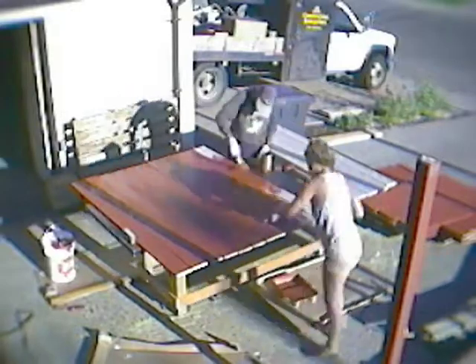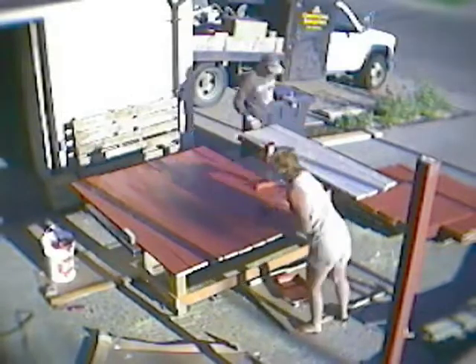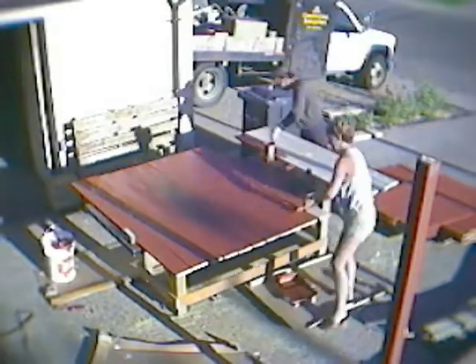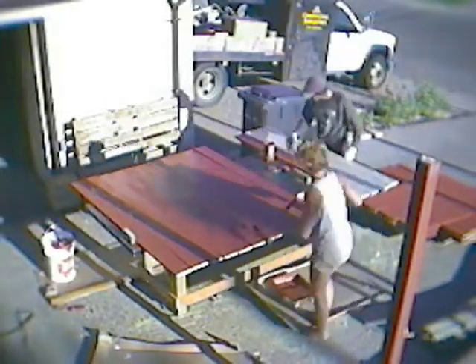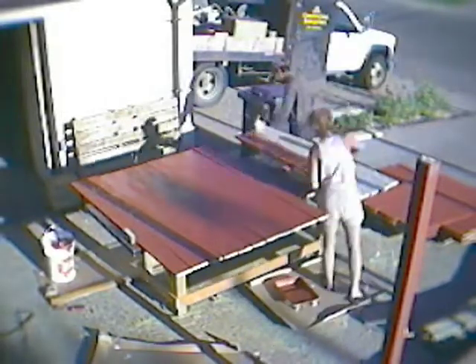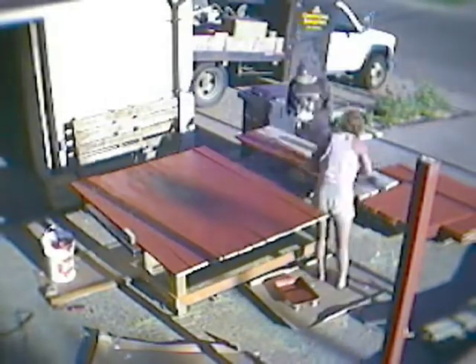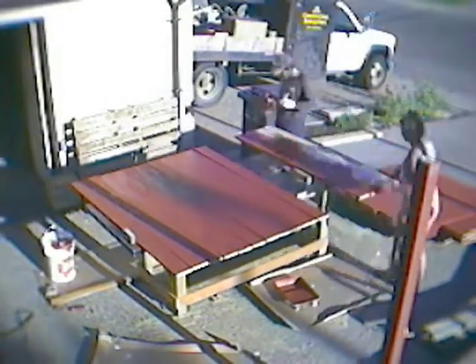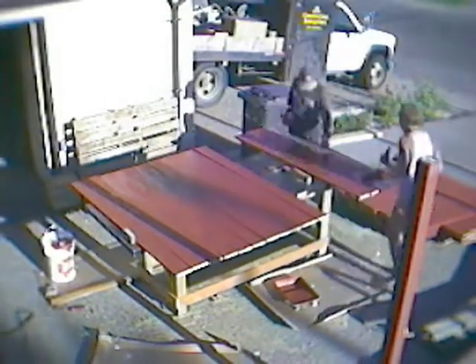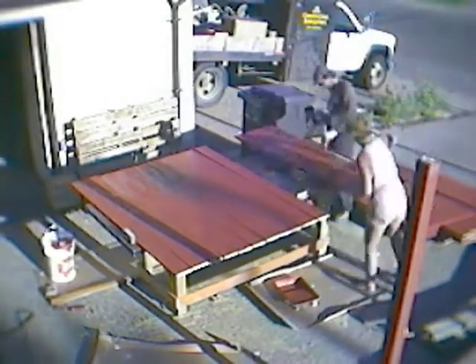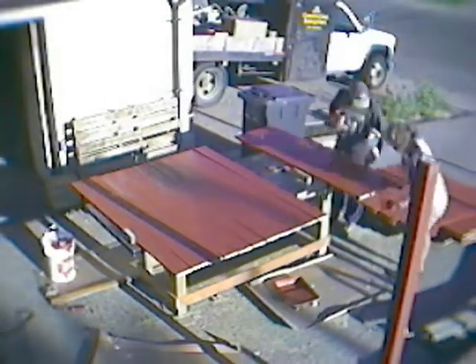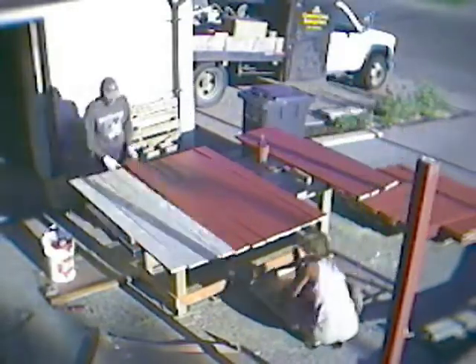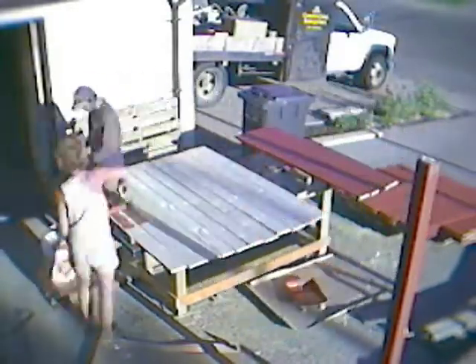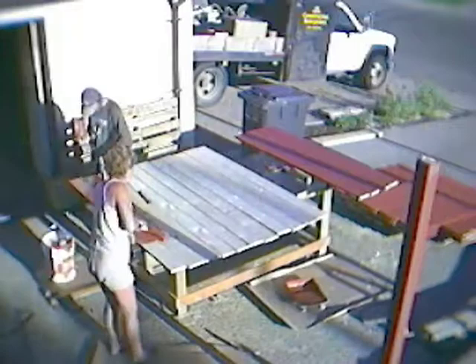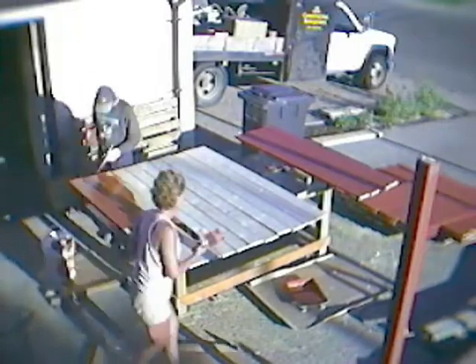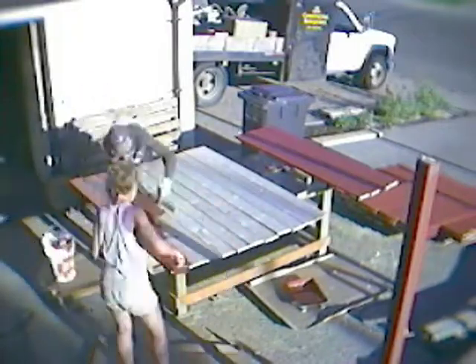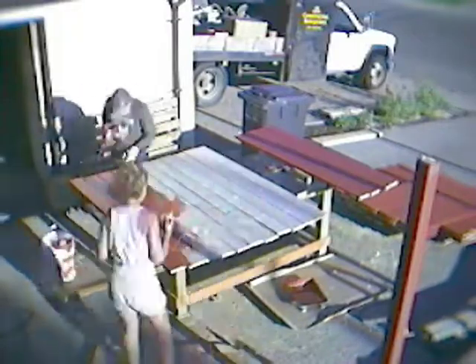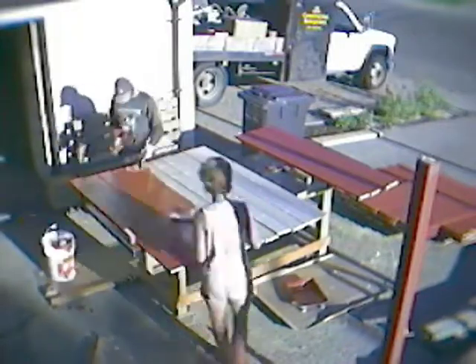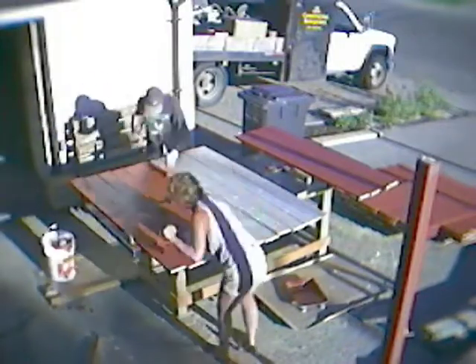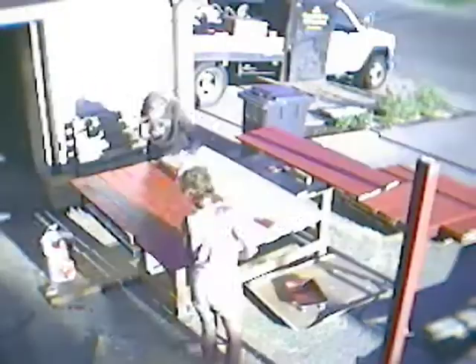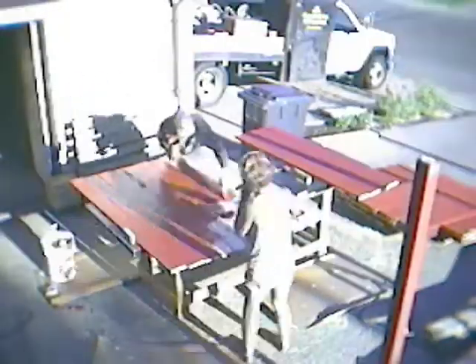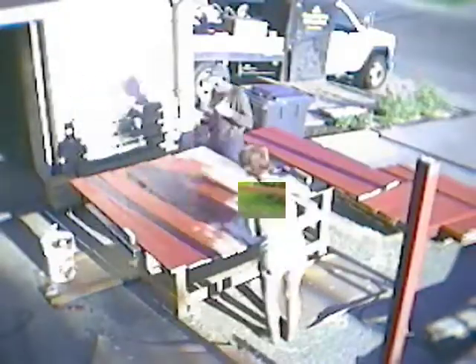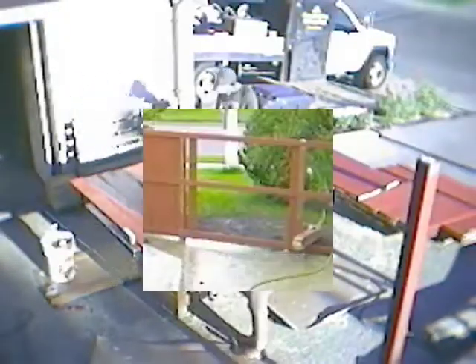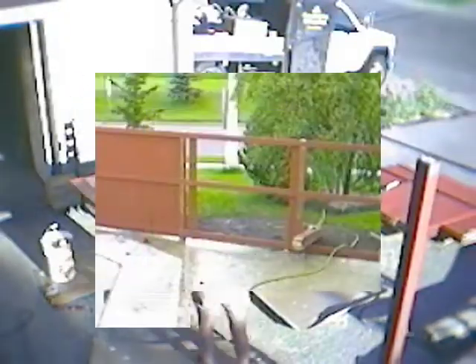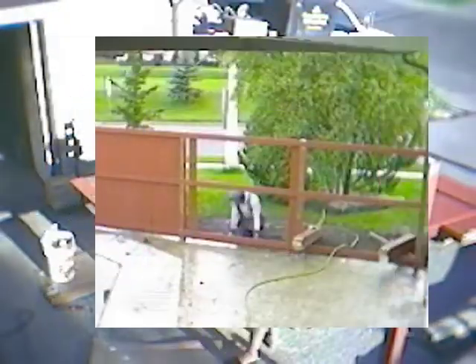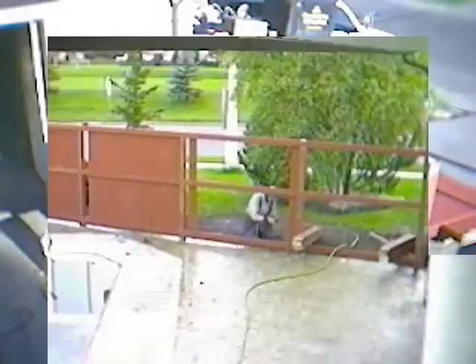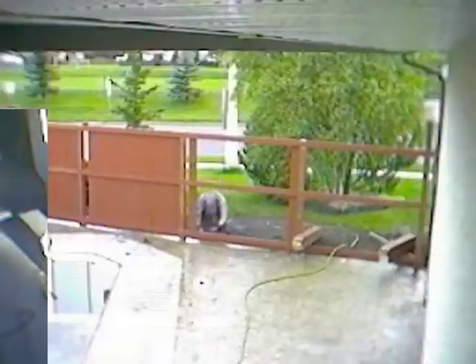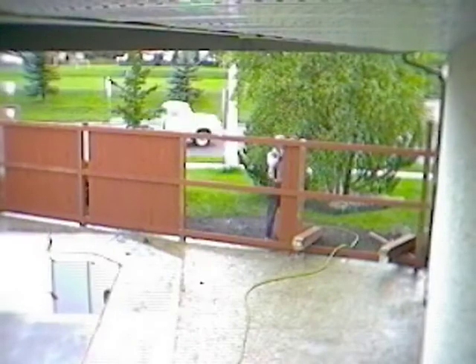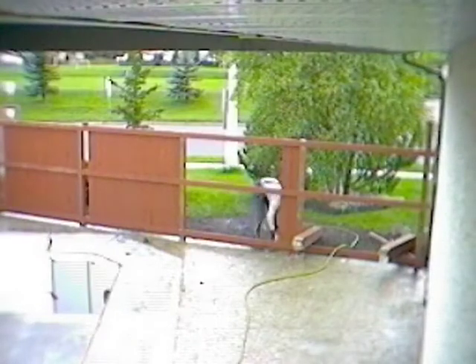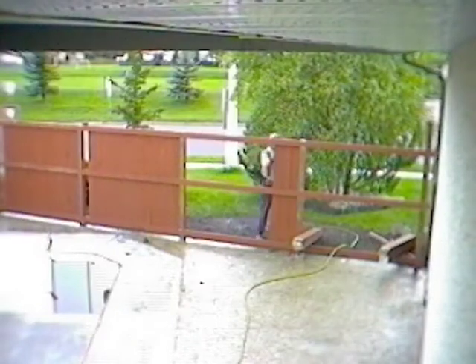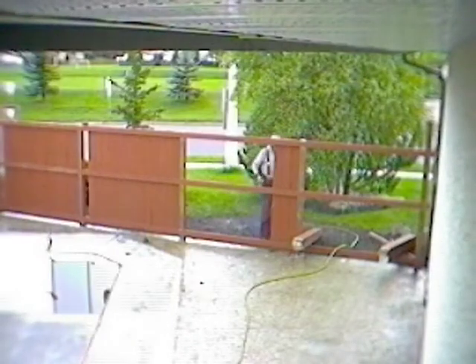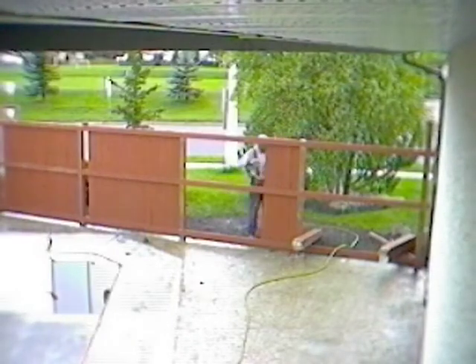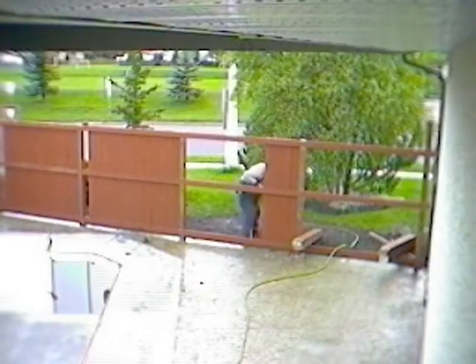We used a semi-transparent deck stain from Behr to paint the fence boards. The stain is water-based and cleans up really nicely with water.